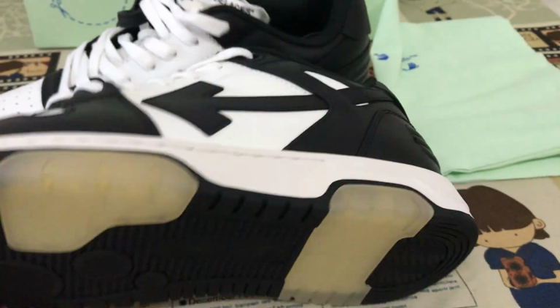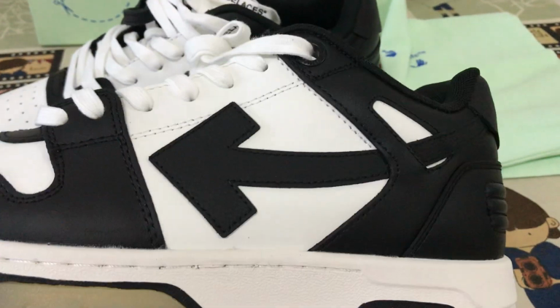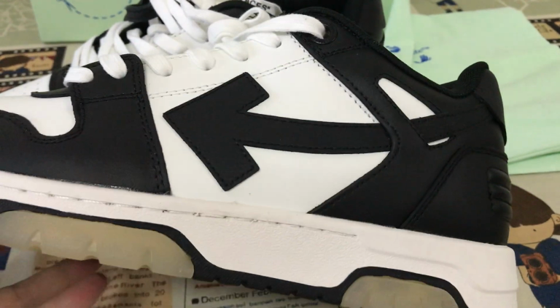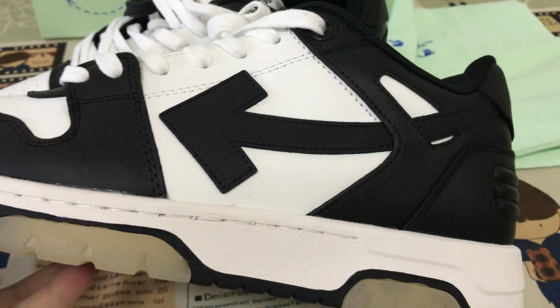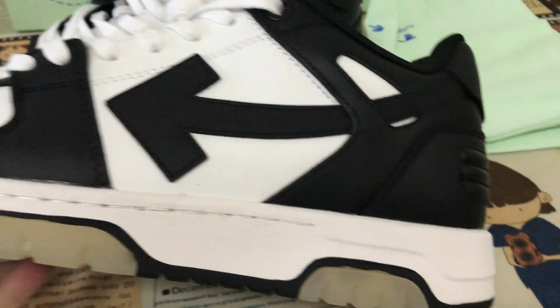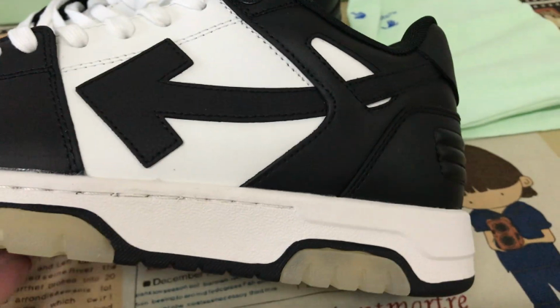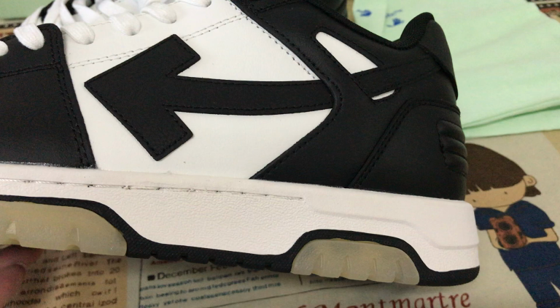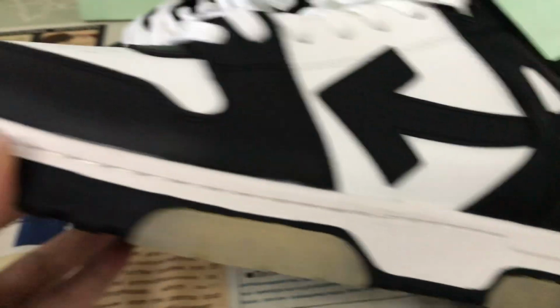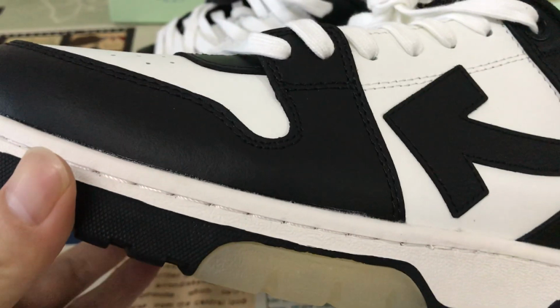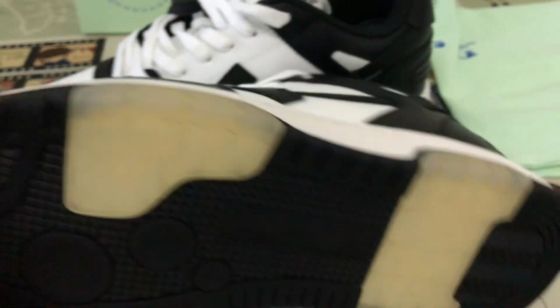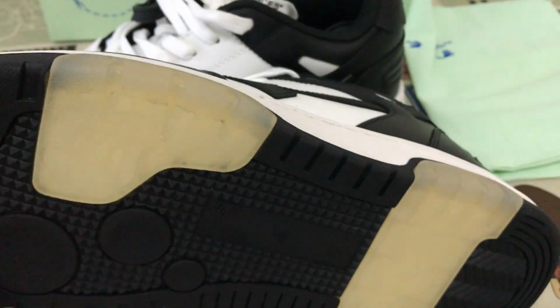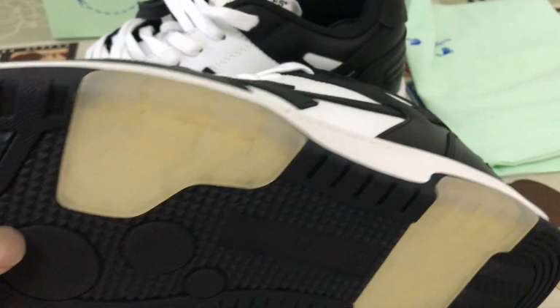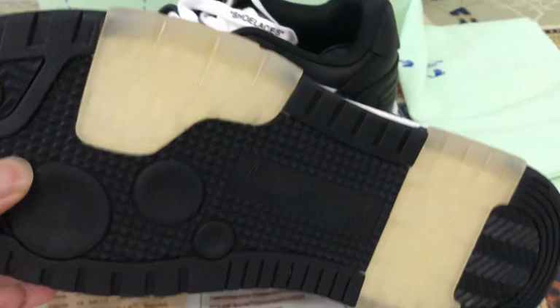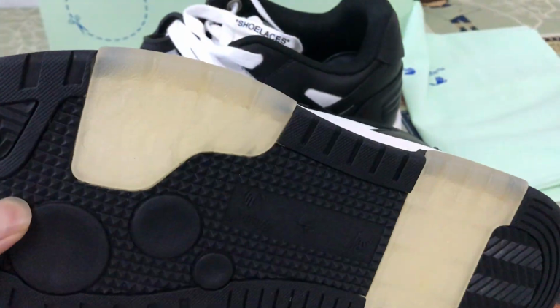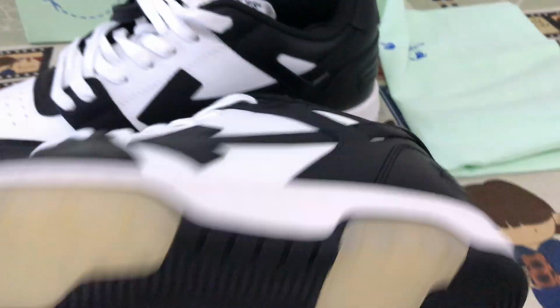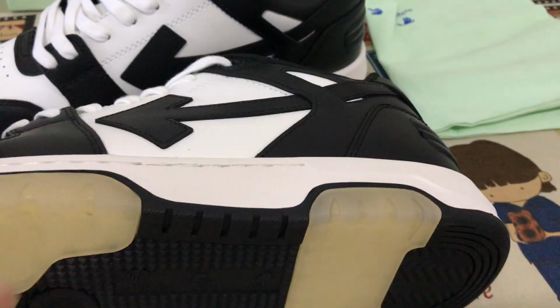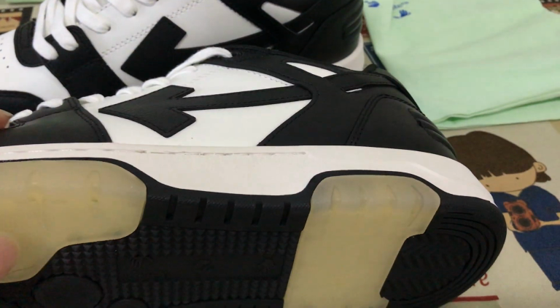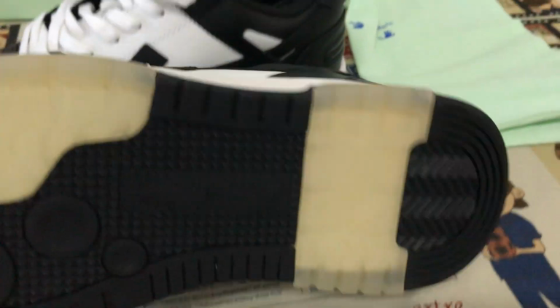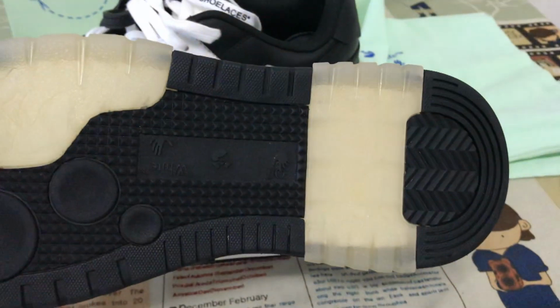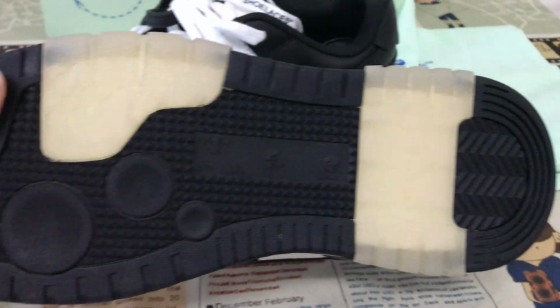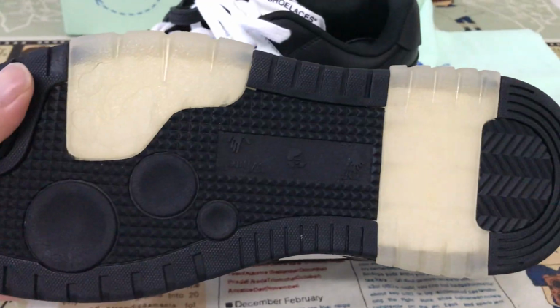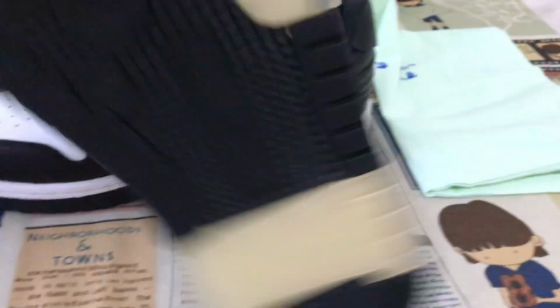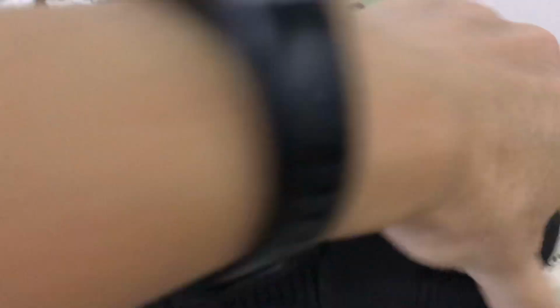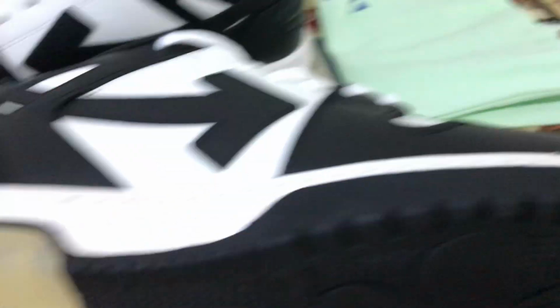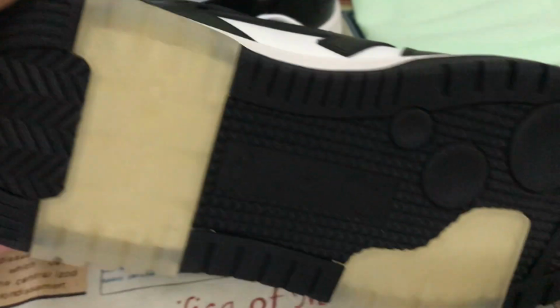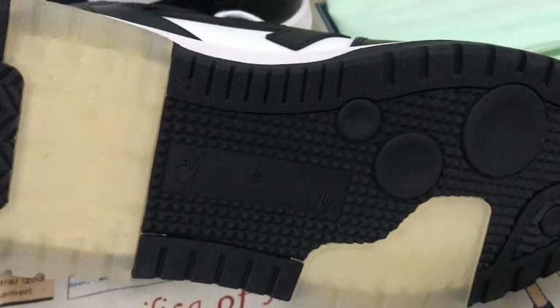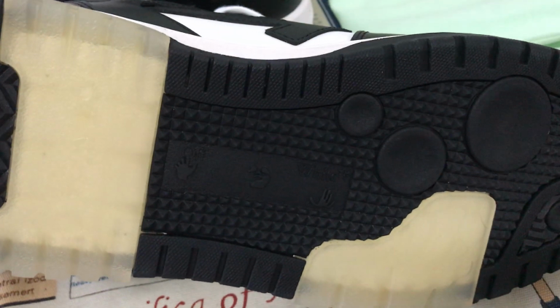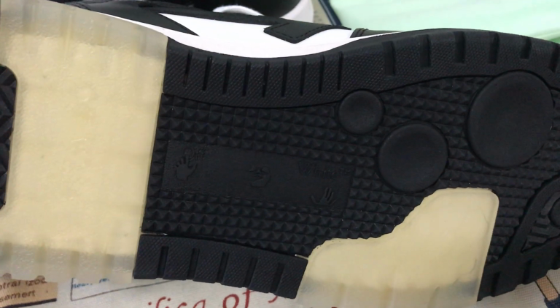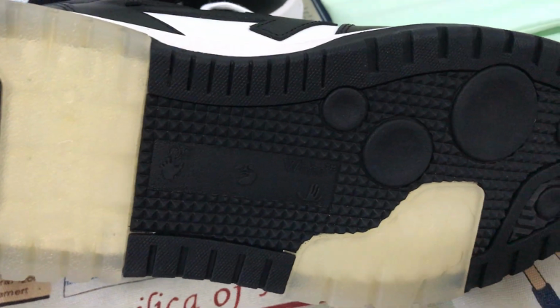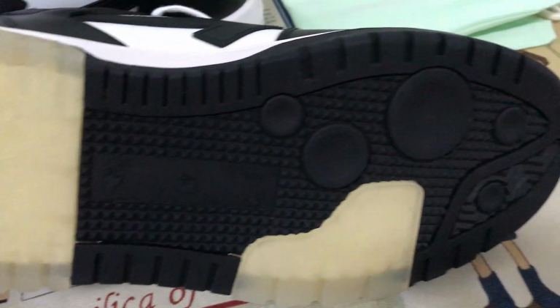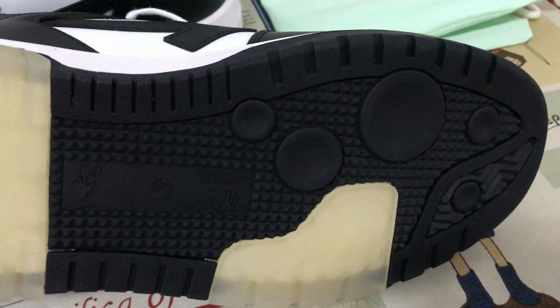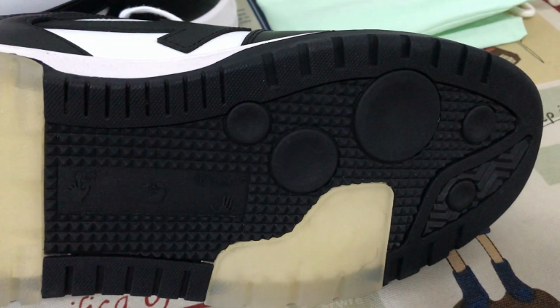Here's the sole — the white color, the side wall and the black, and the translucent logo also.